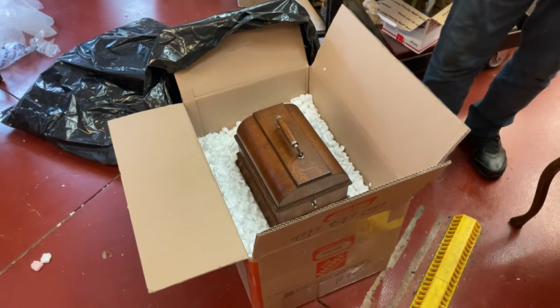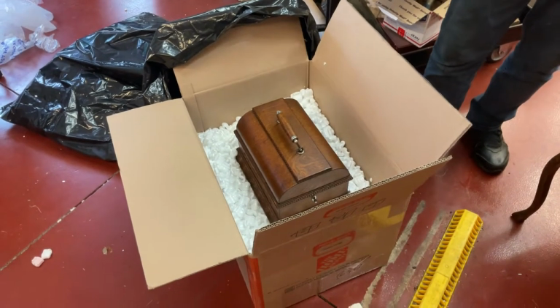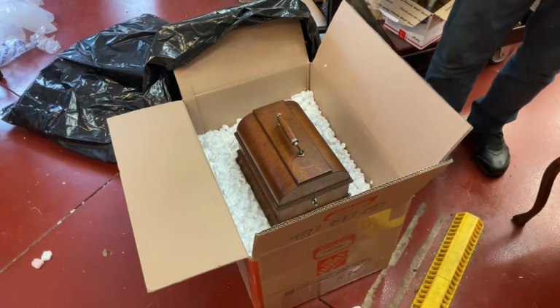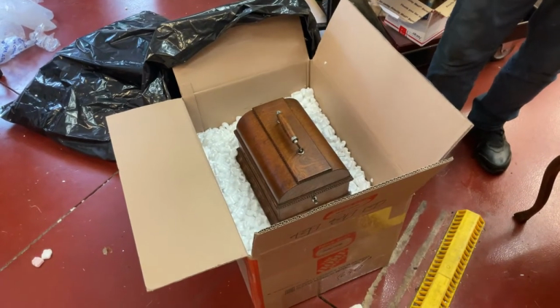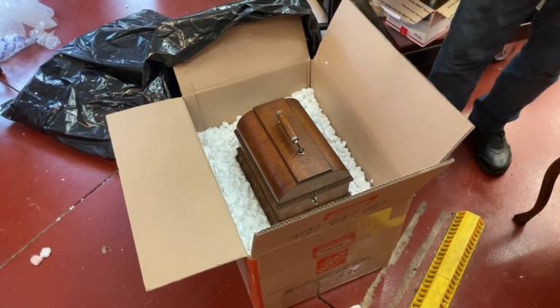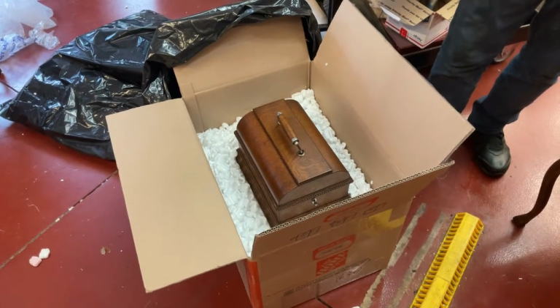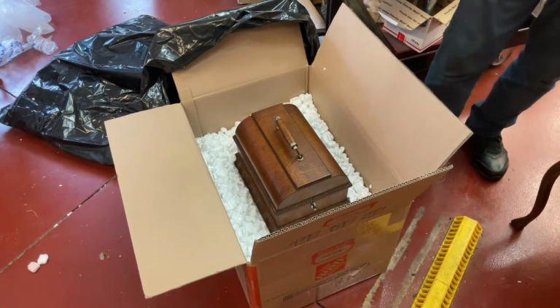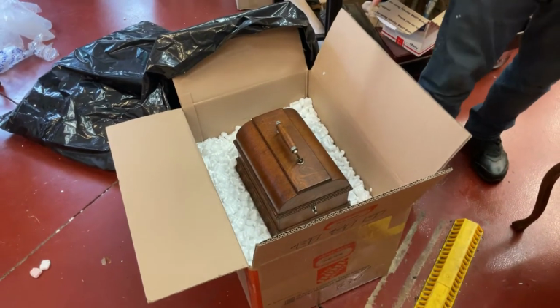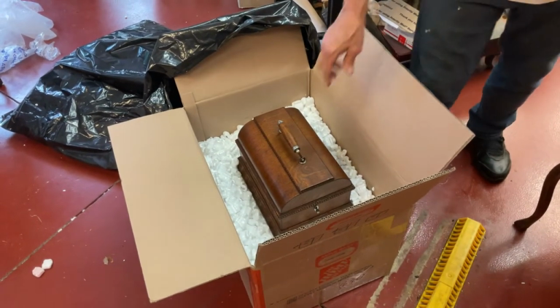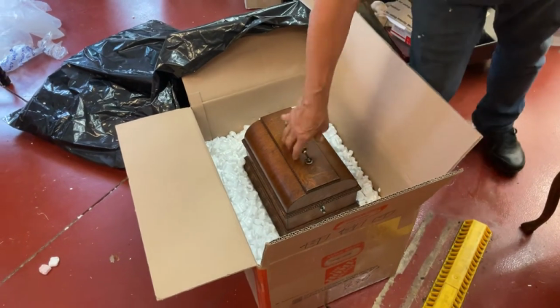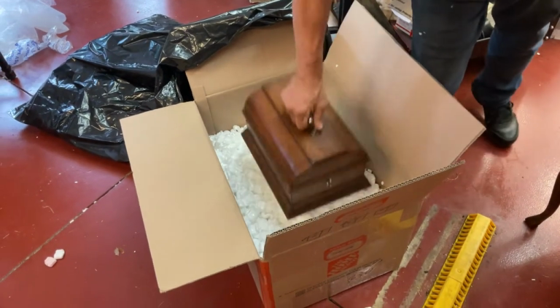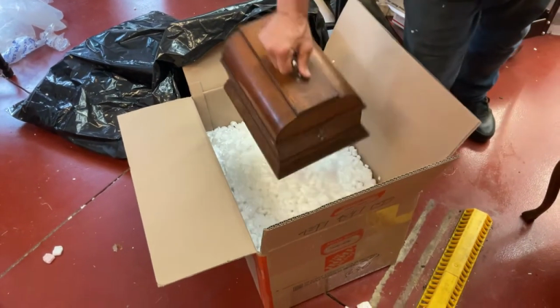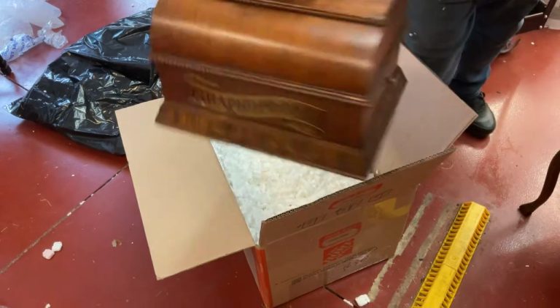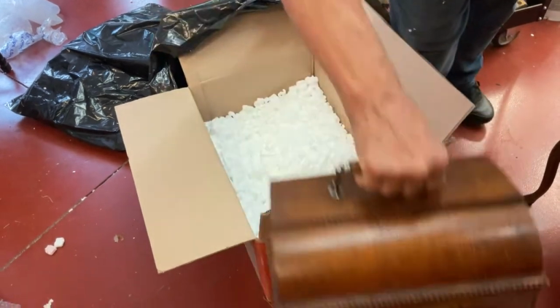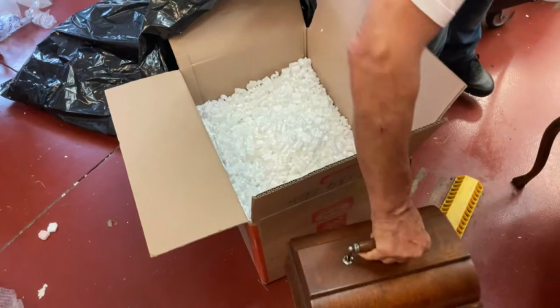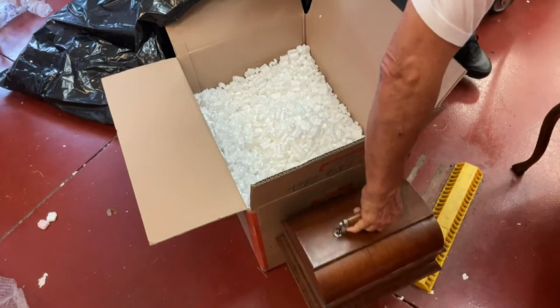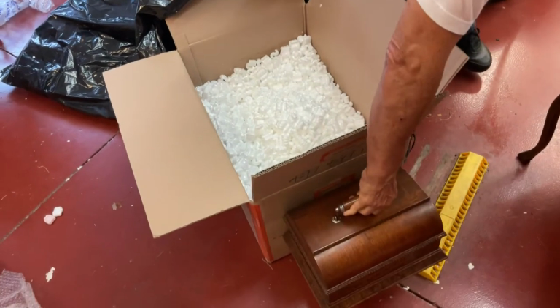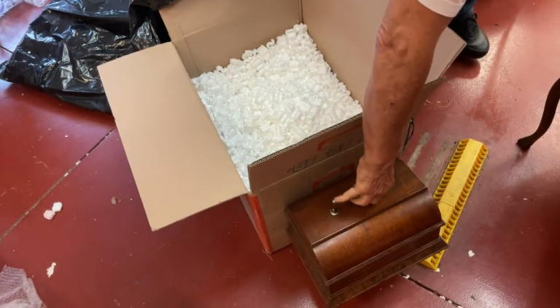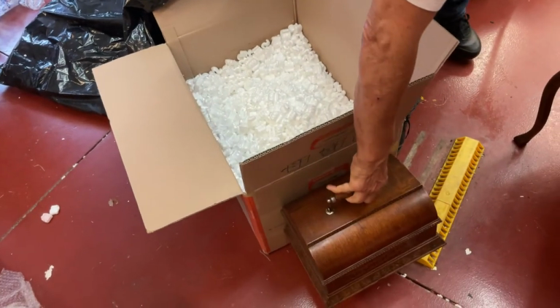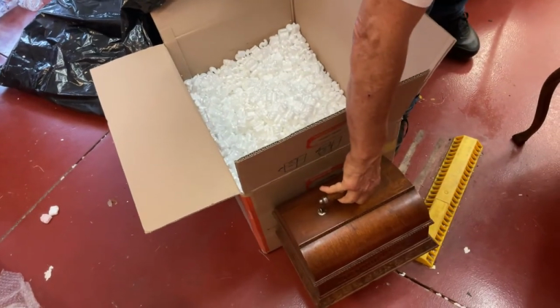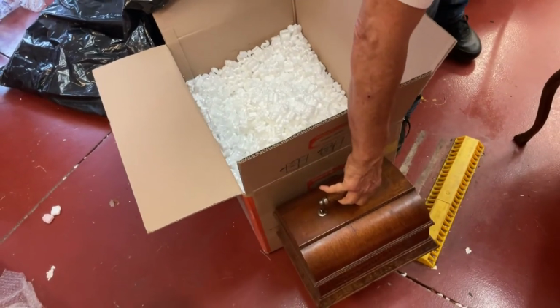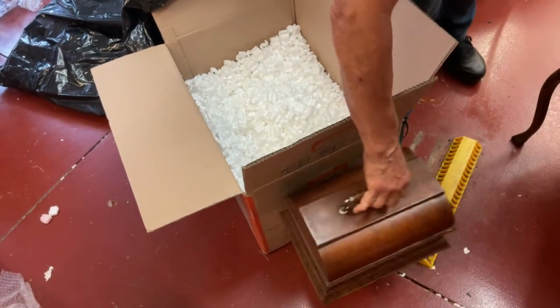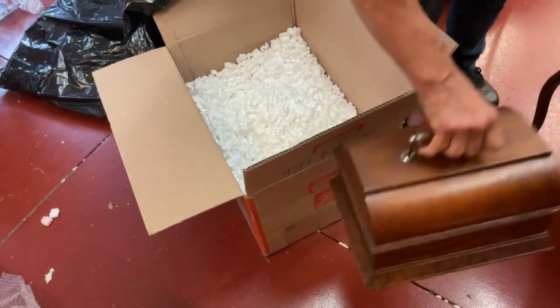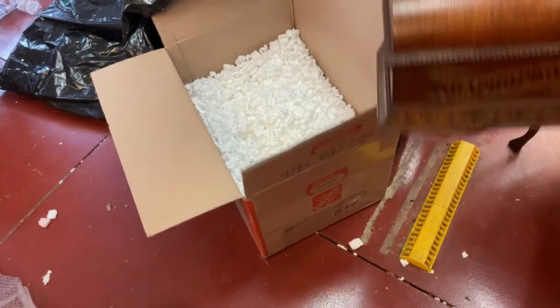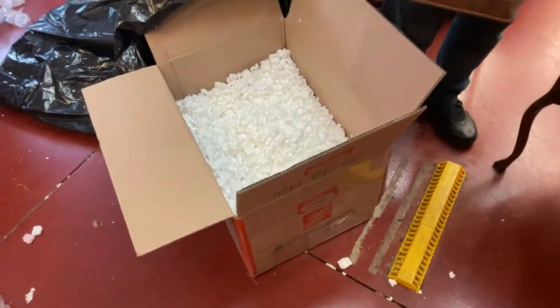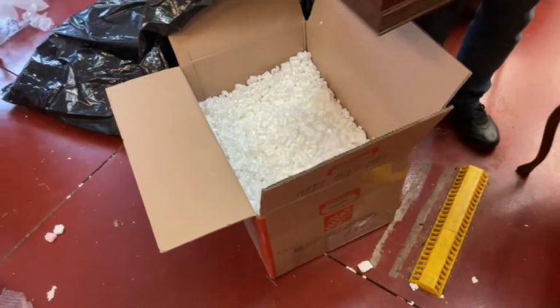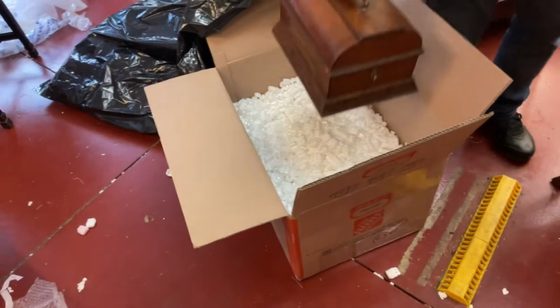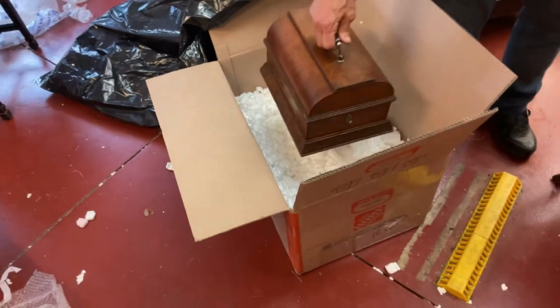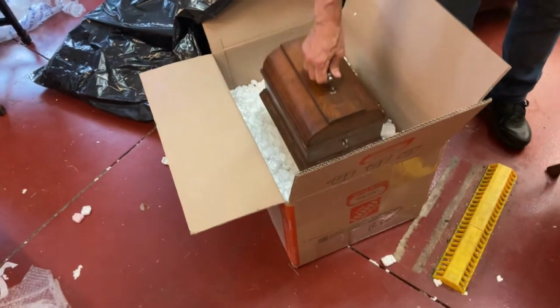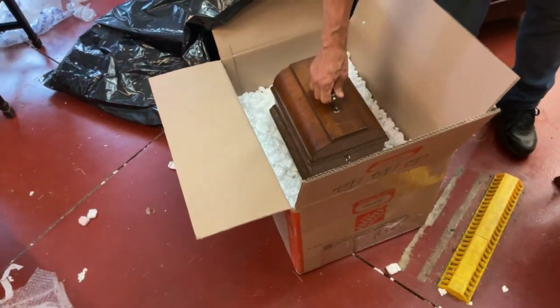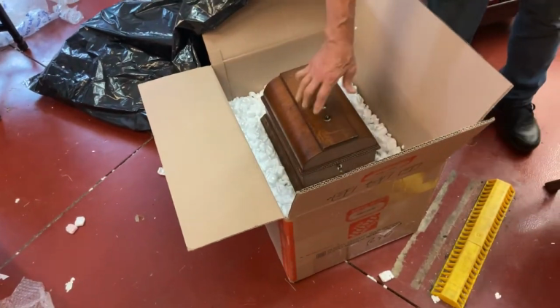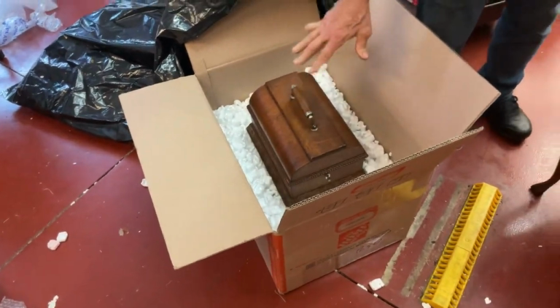But I also have to bubble wrap this. I also check everything, and I have four inches of padding here. Of course, you're going to turn it the long way — I'll turn it the long way just like that.